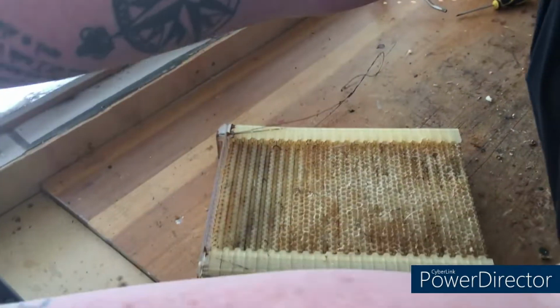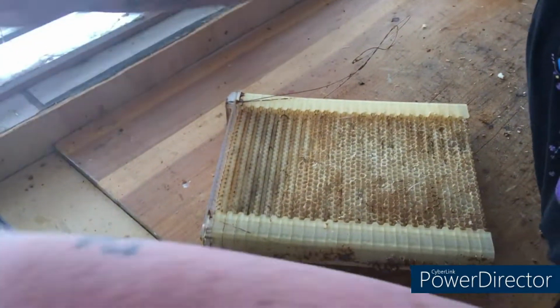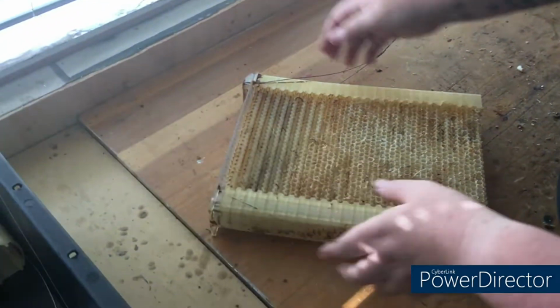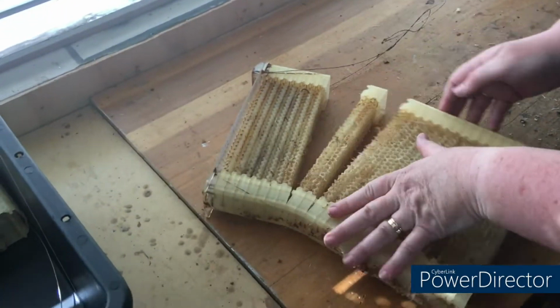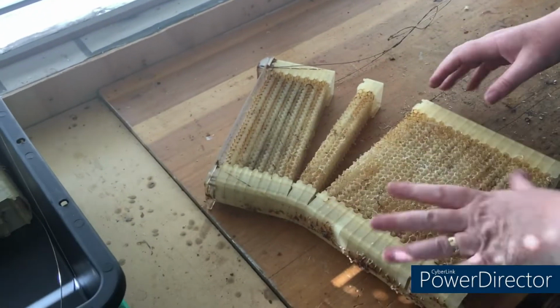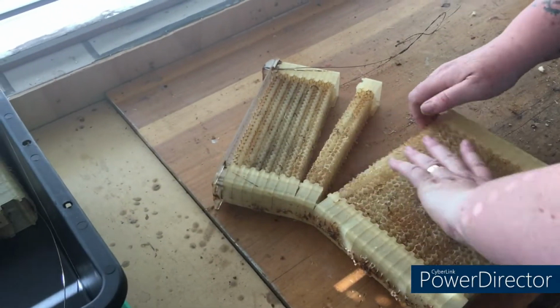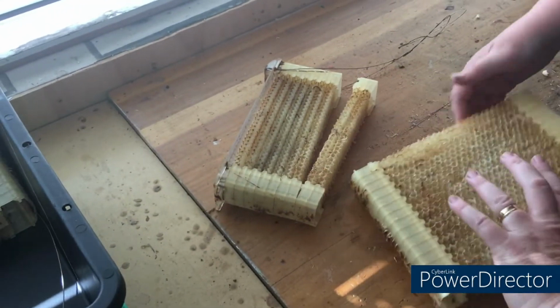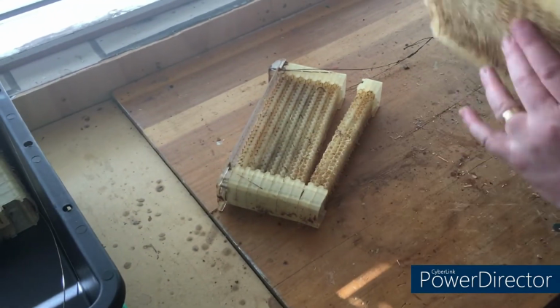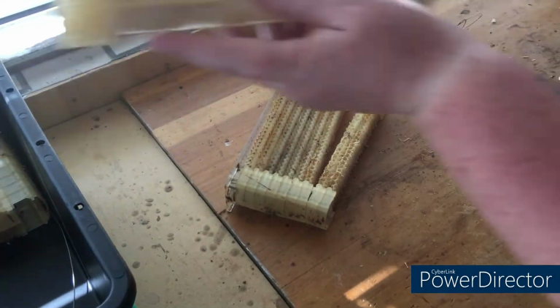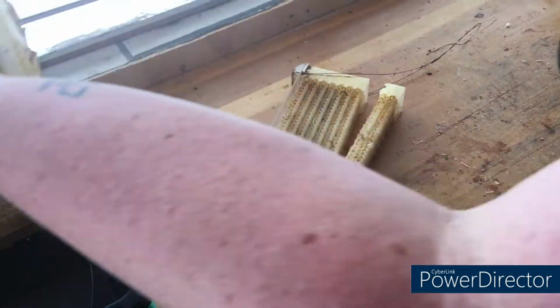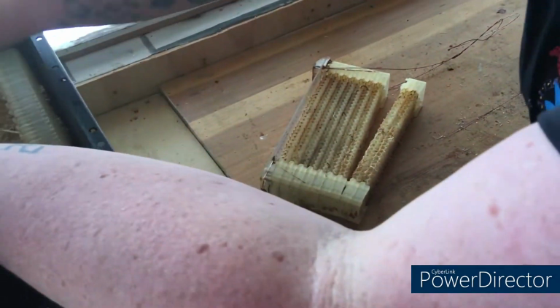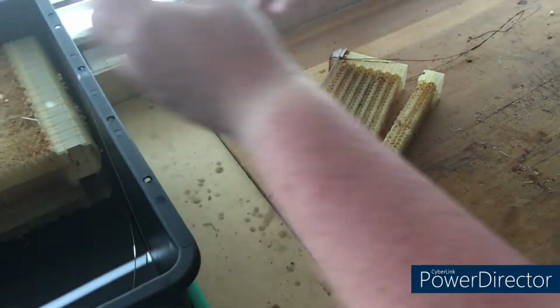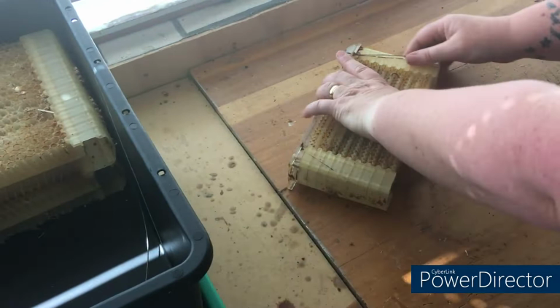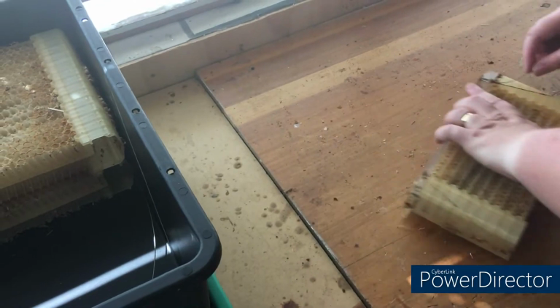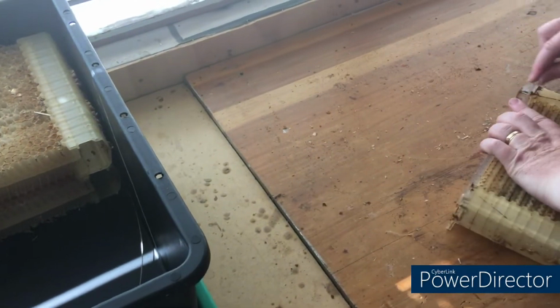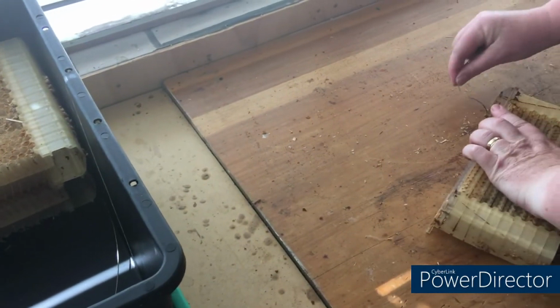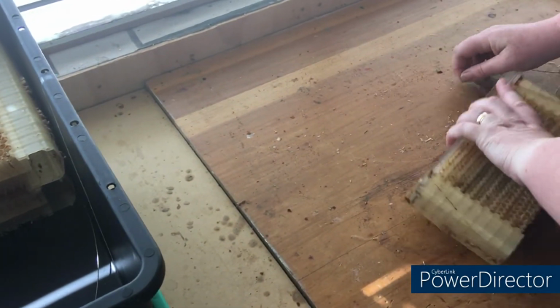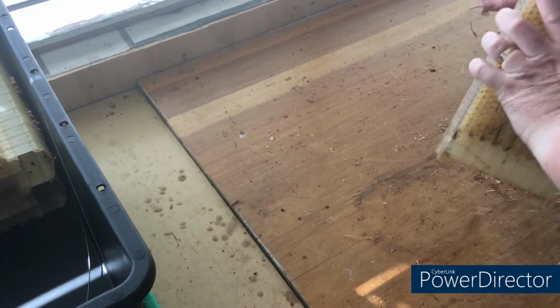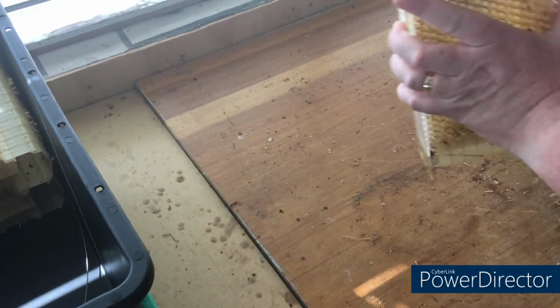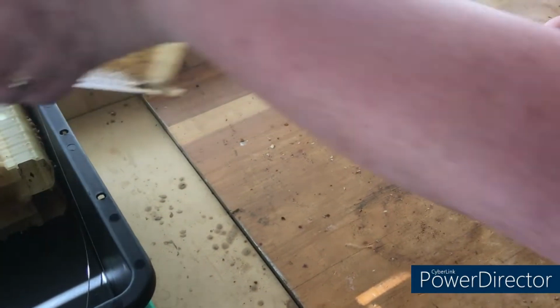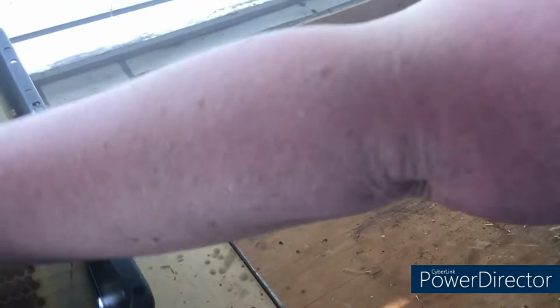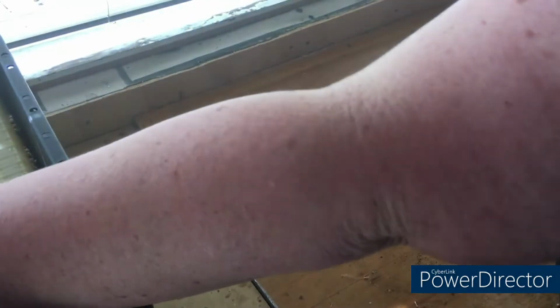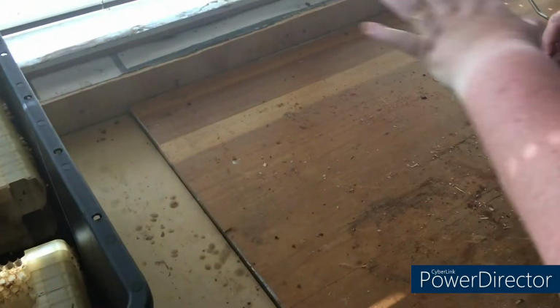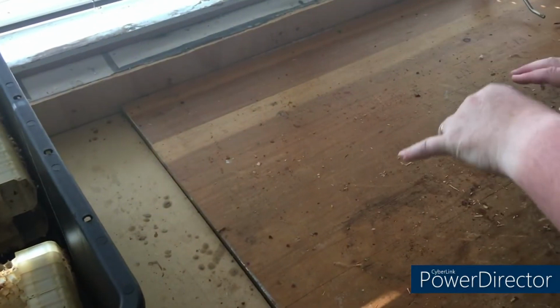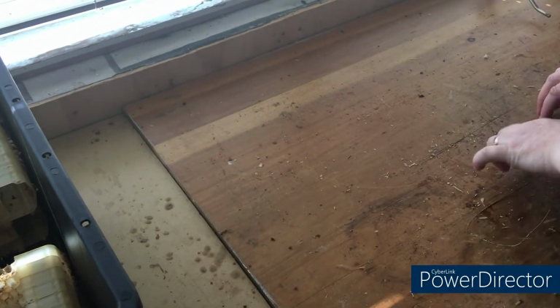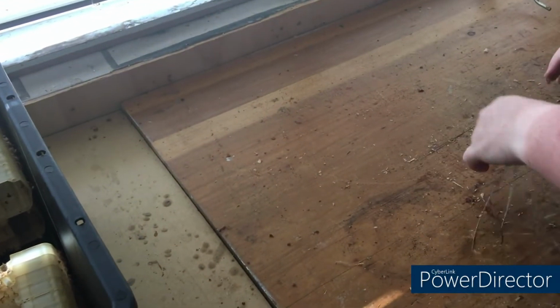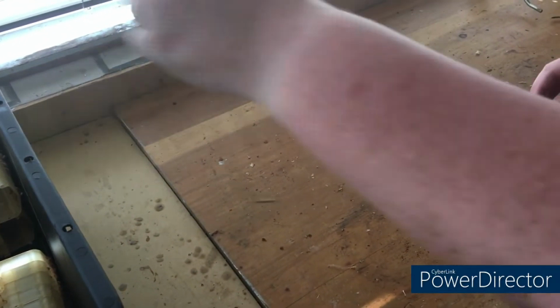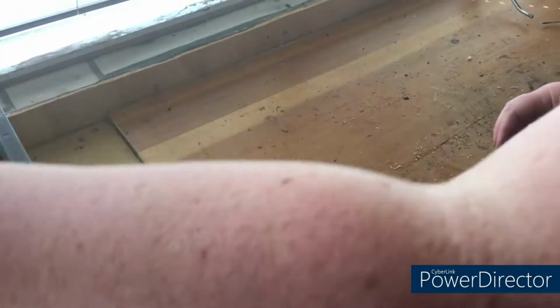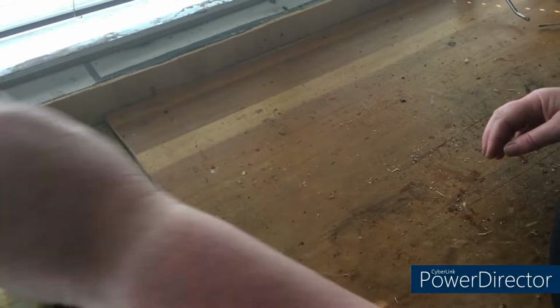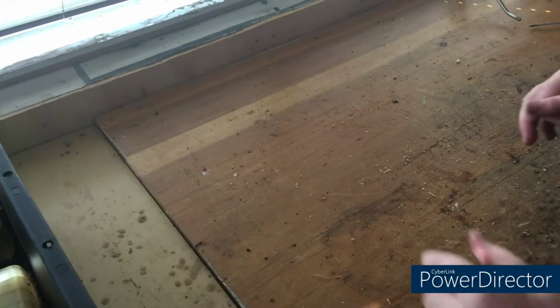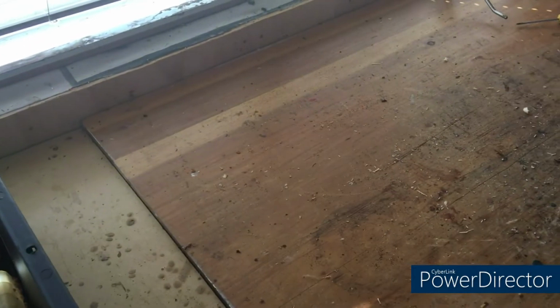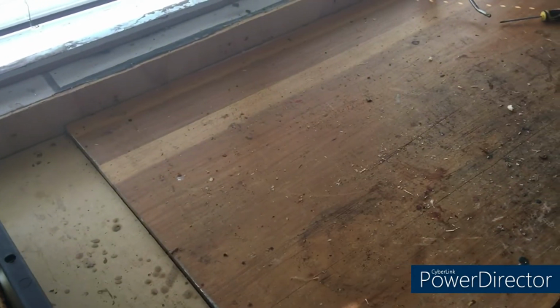It then goes in the tub and as you can see it's now very easily come apart. Put all the components into their own tub so it doesn't get mixed up with any other. It's as easy as that.